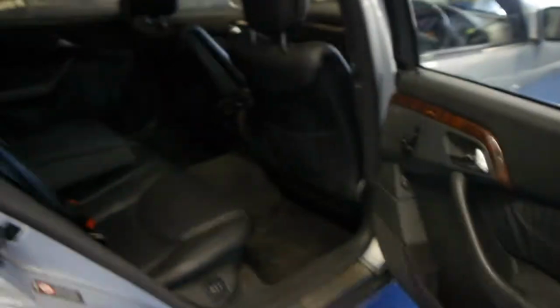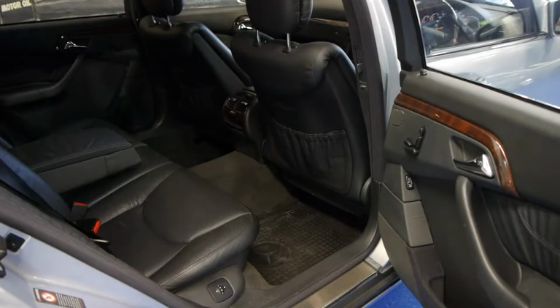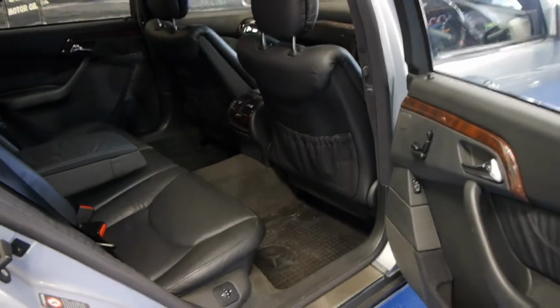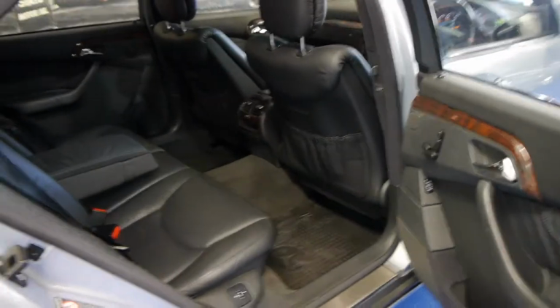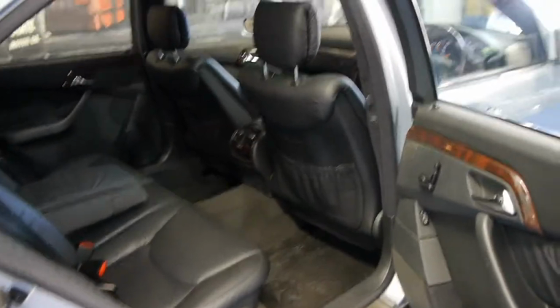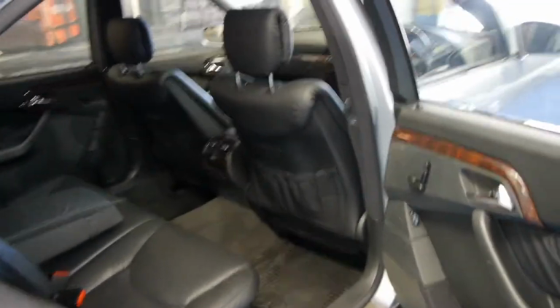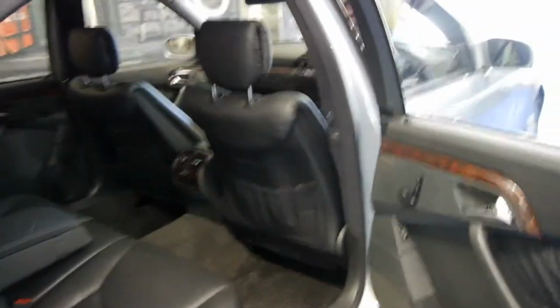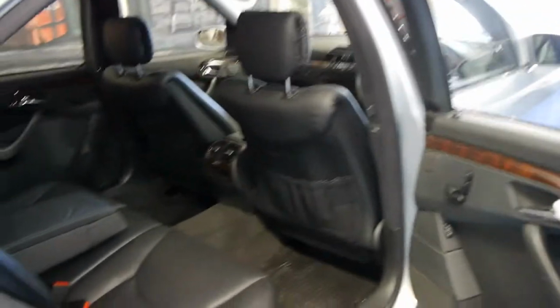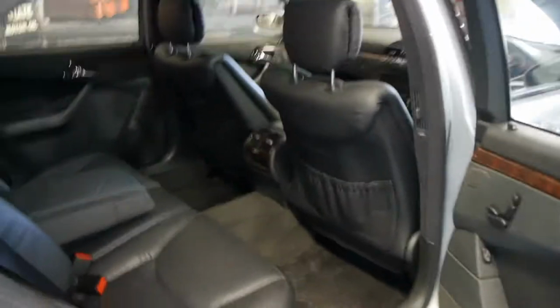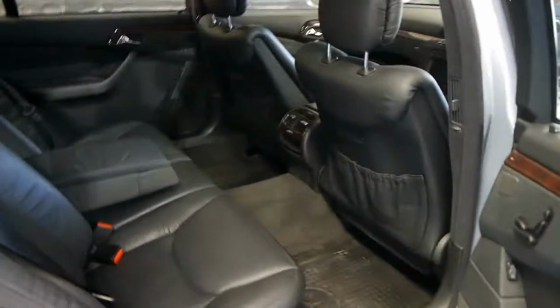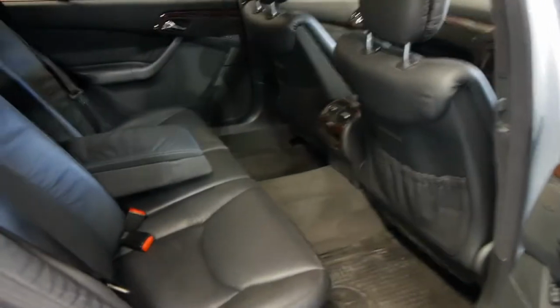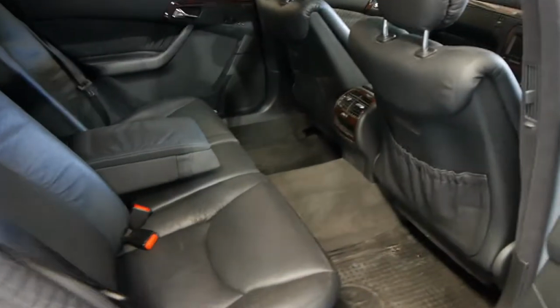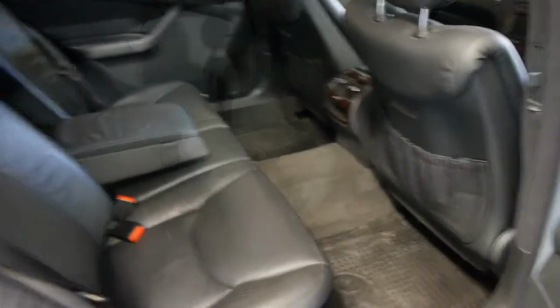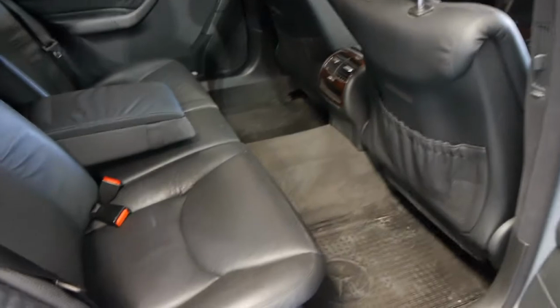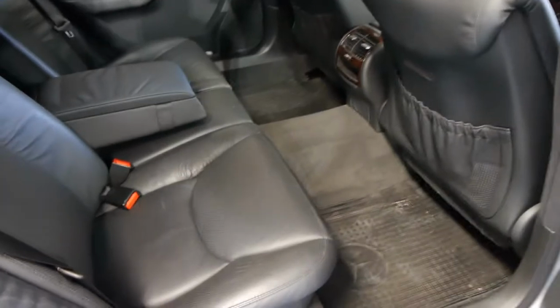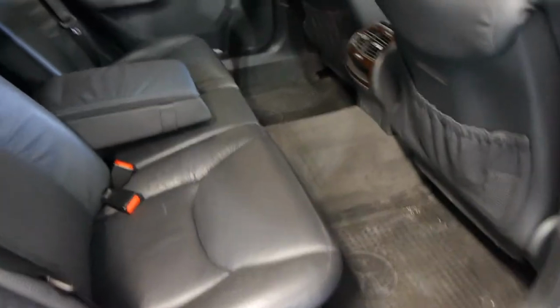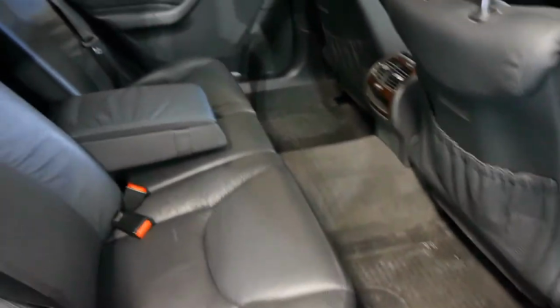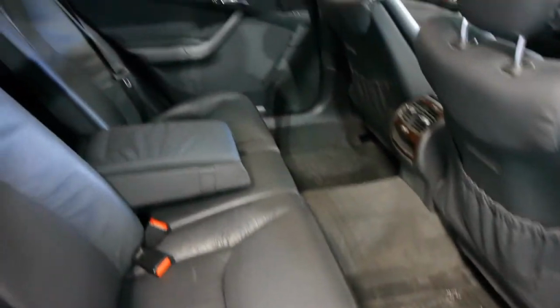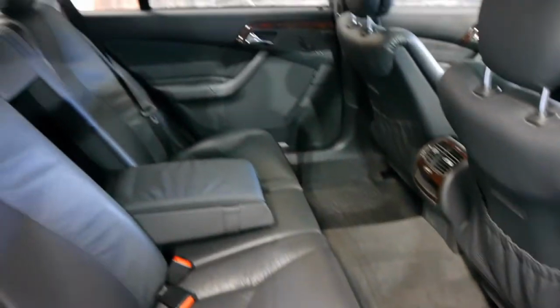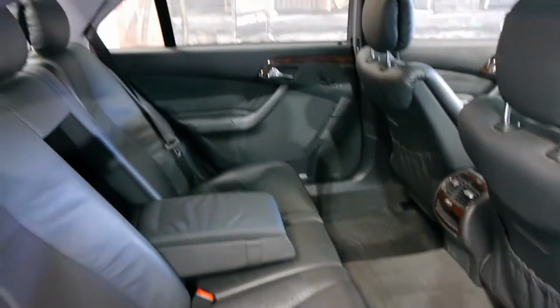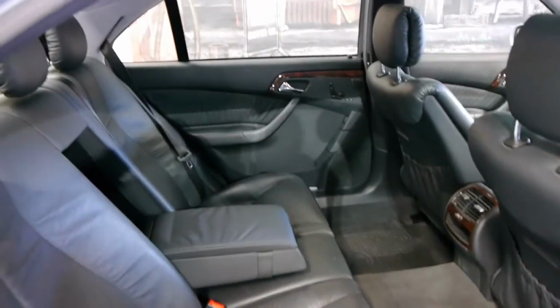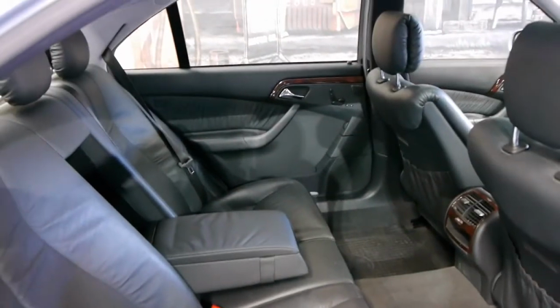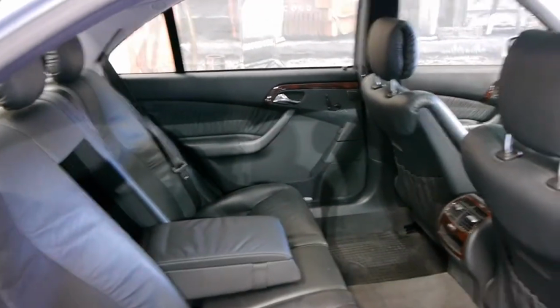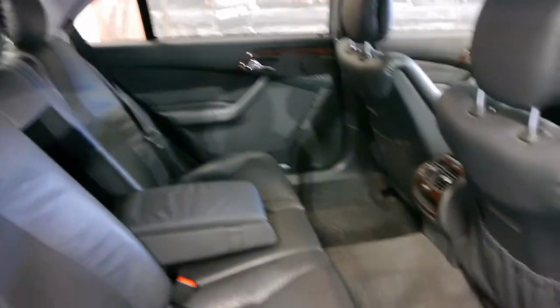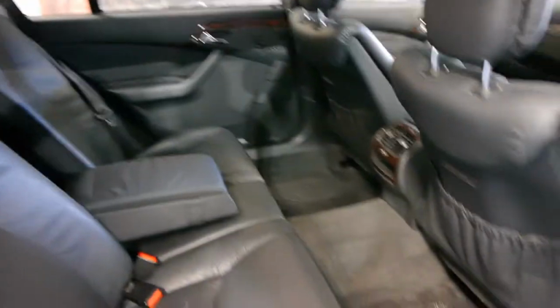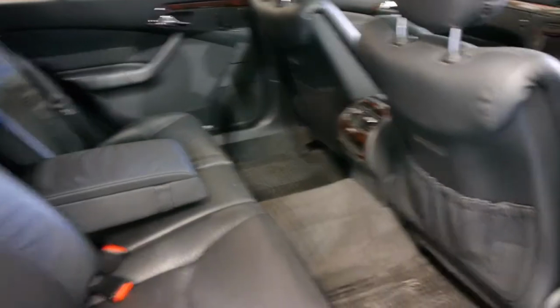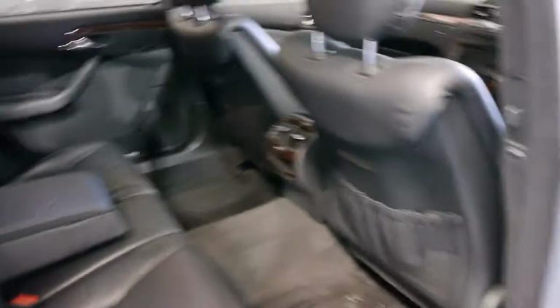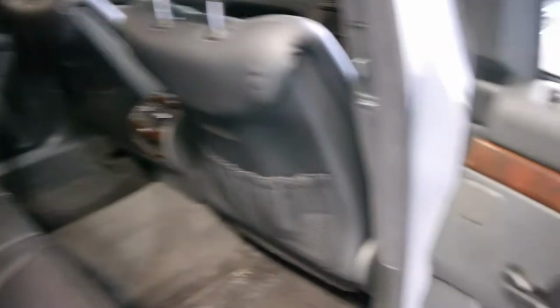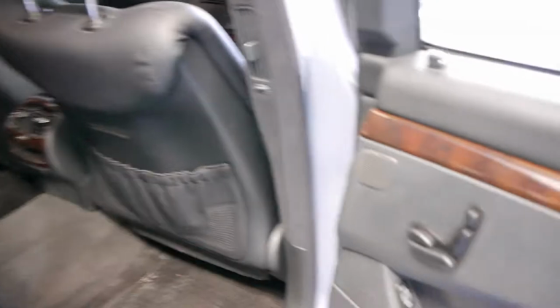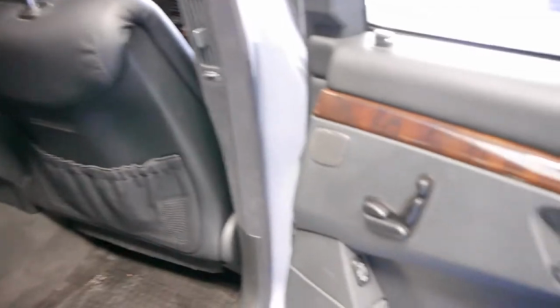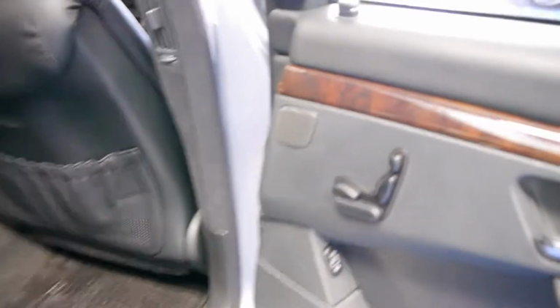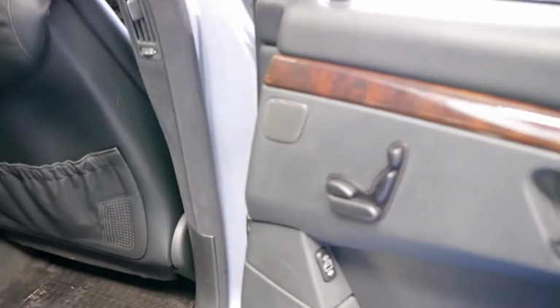Being a long wheelbase, you have significantly more room in the back — absolutely unbelievable. And you've also got an electric rear seat.